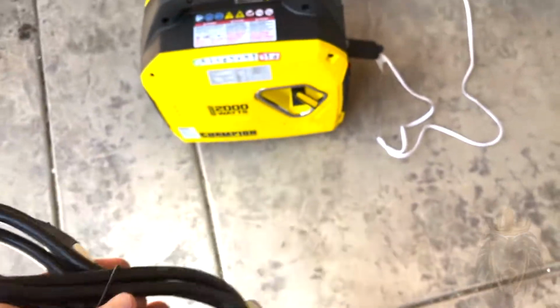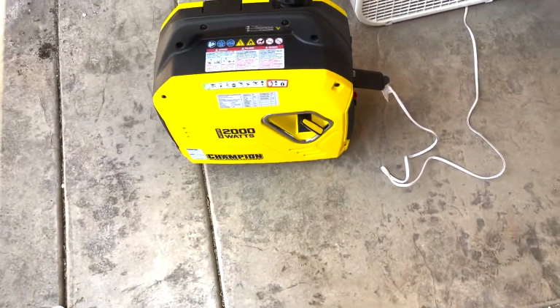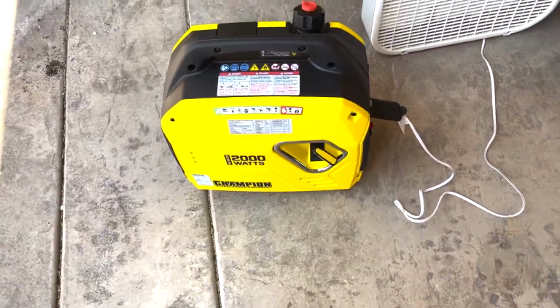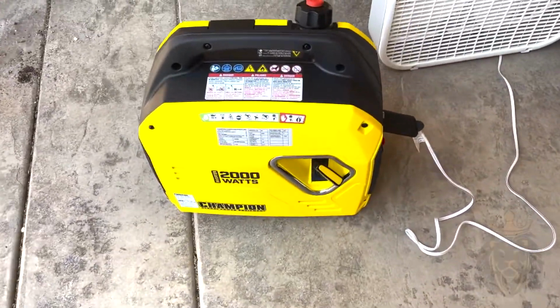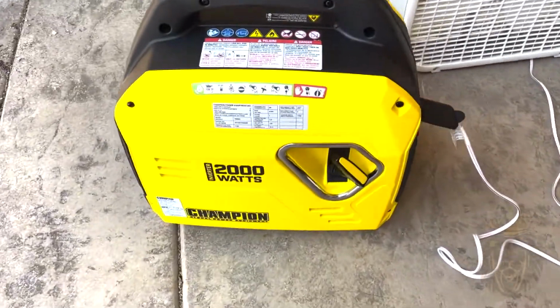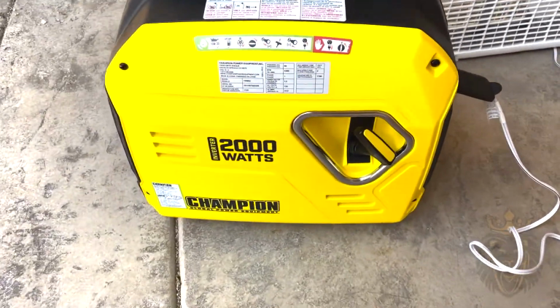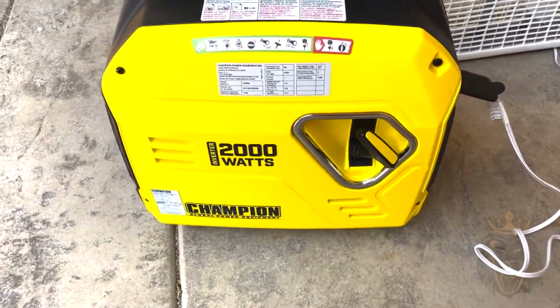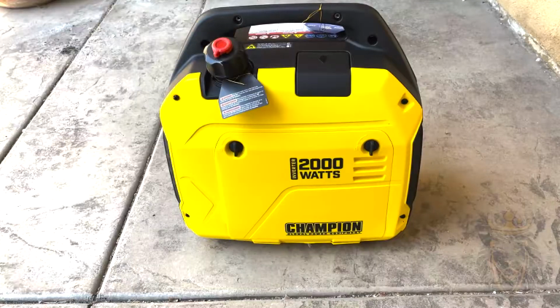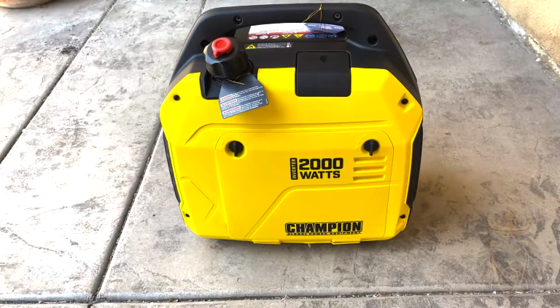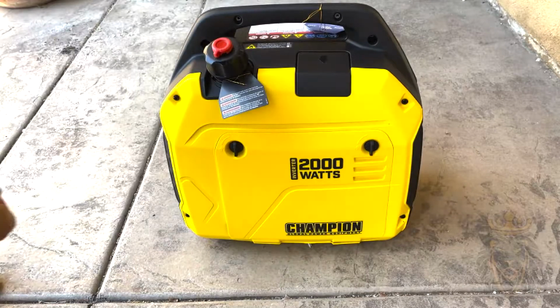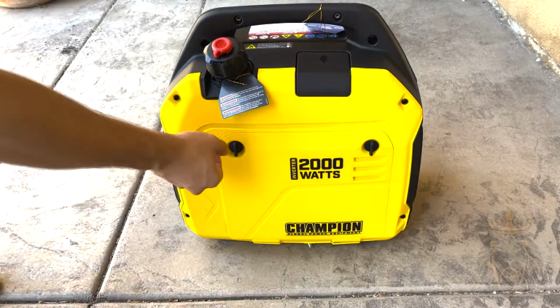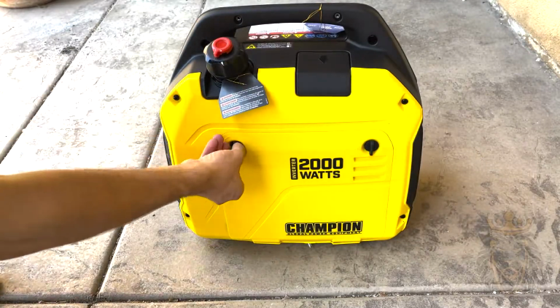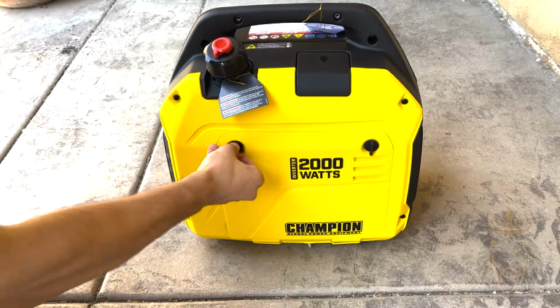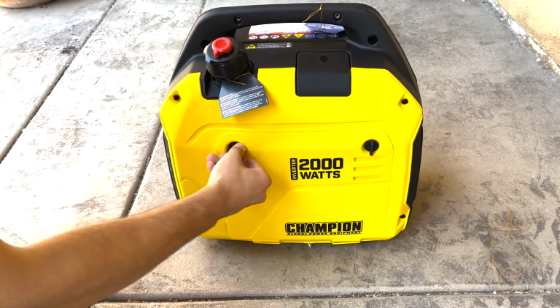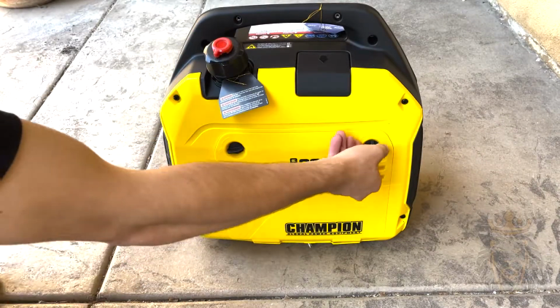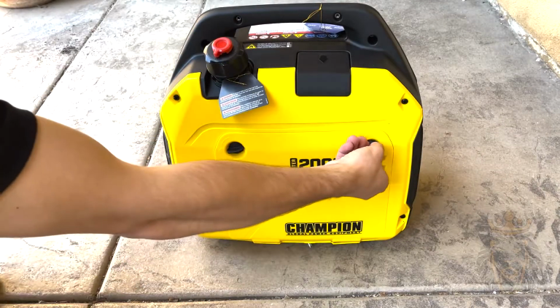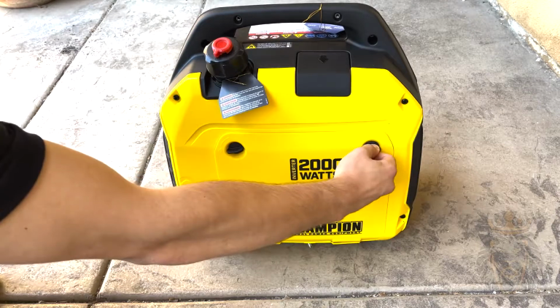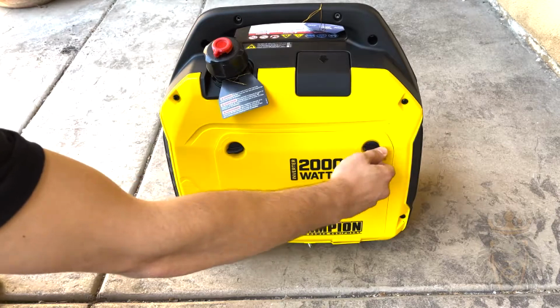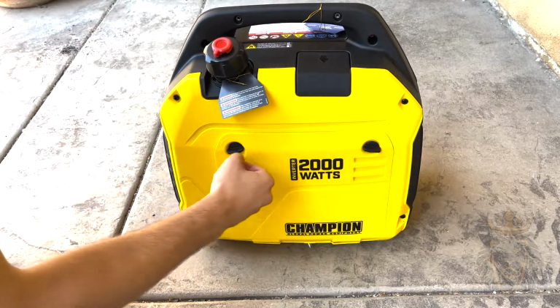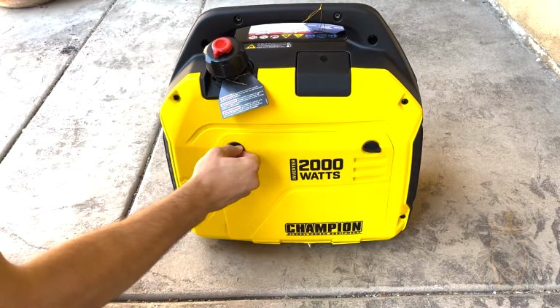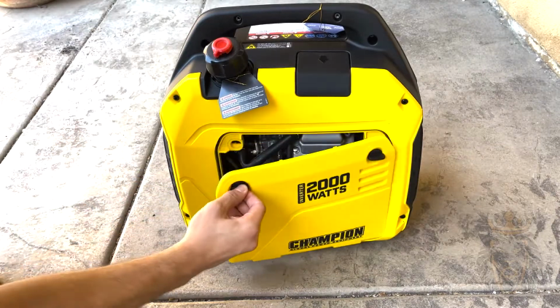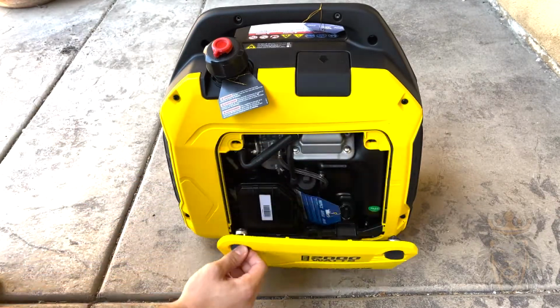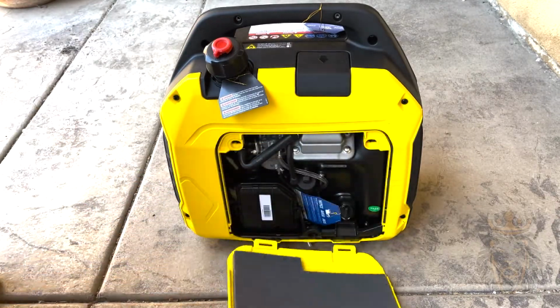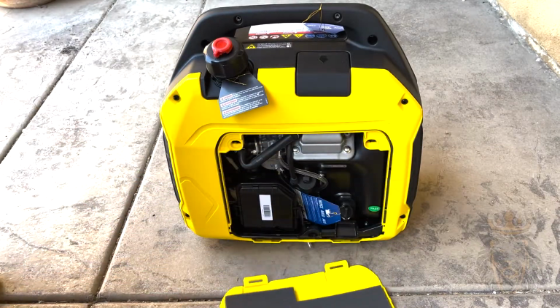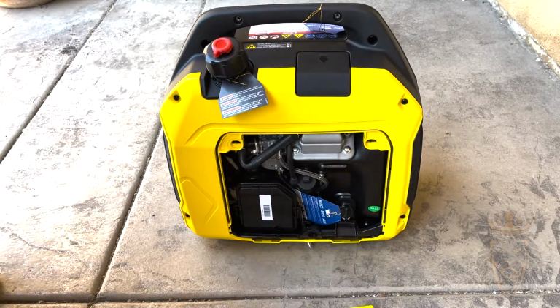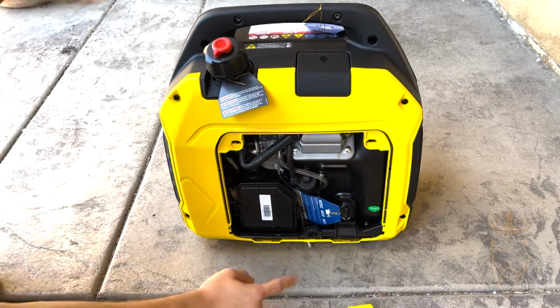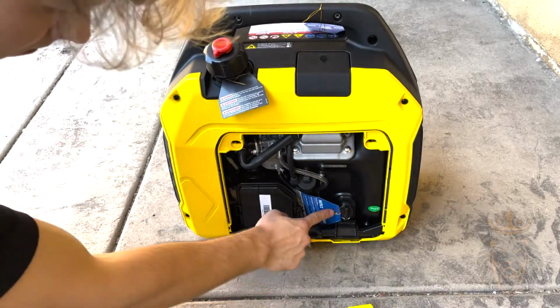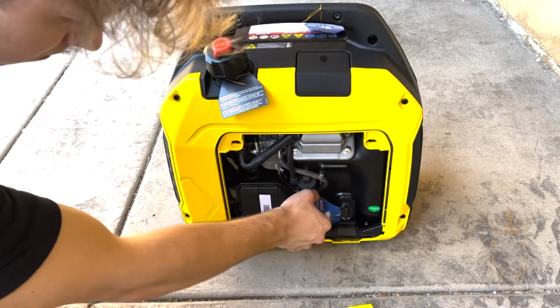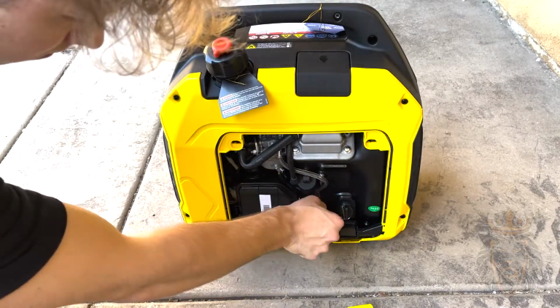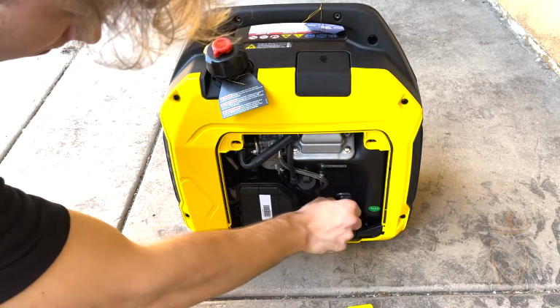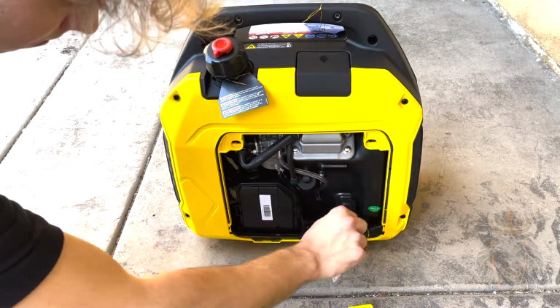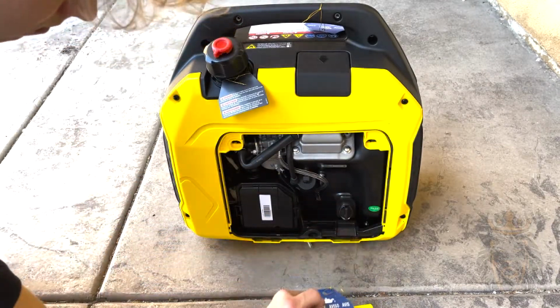The purpose of this video is to actually show you how easy it is to get started on this generator from time of delivery to the time of your first use. First, you want to open up this side panel right here, and this will reveal the engine.